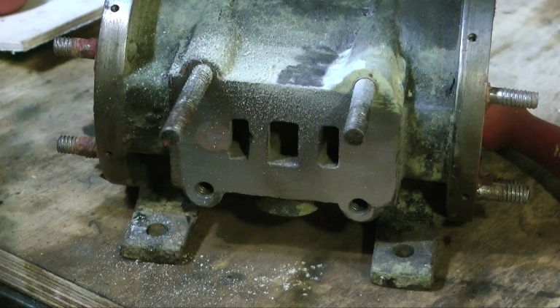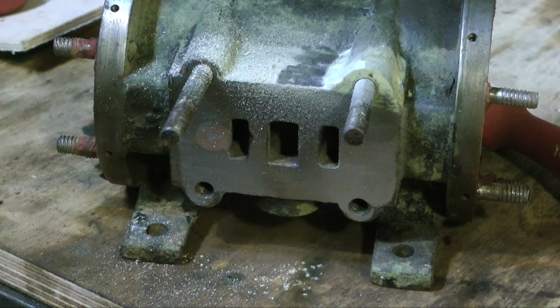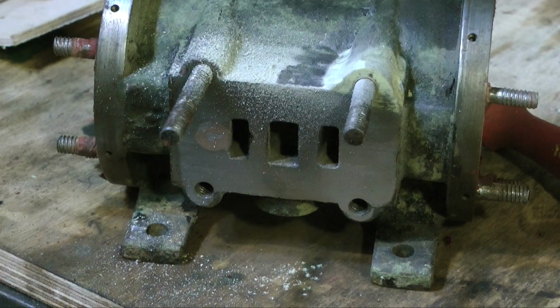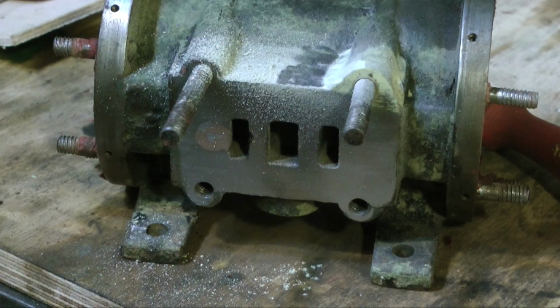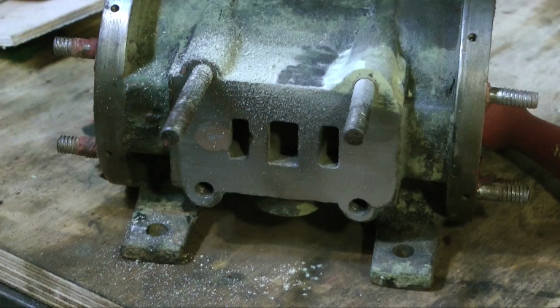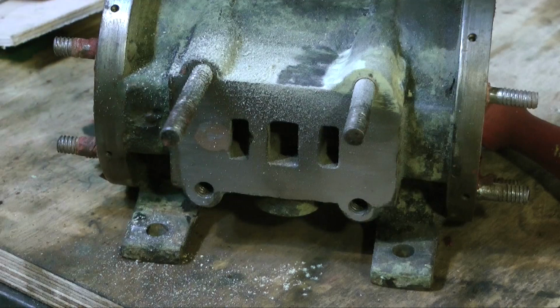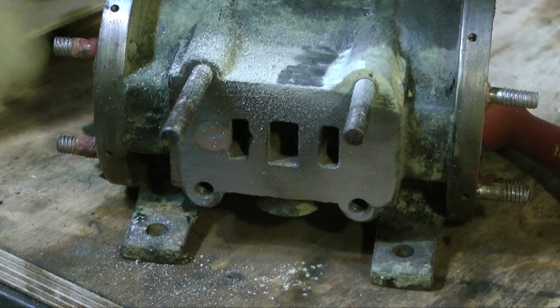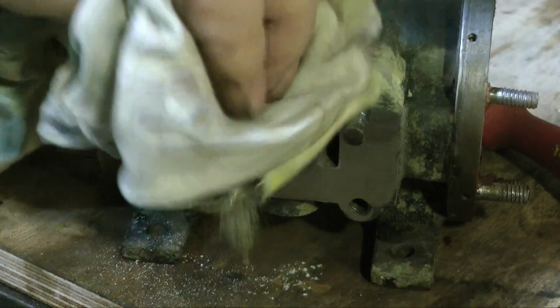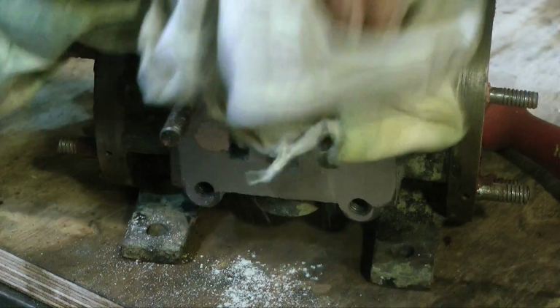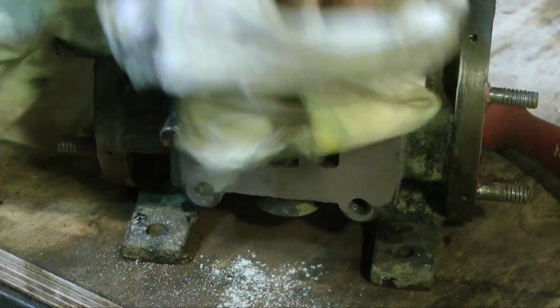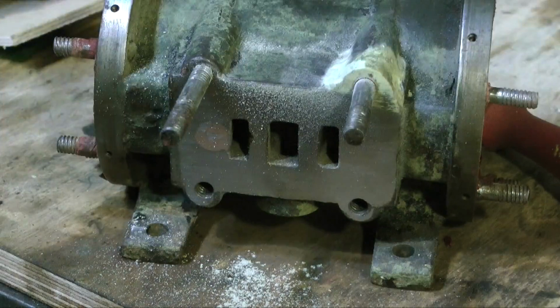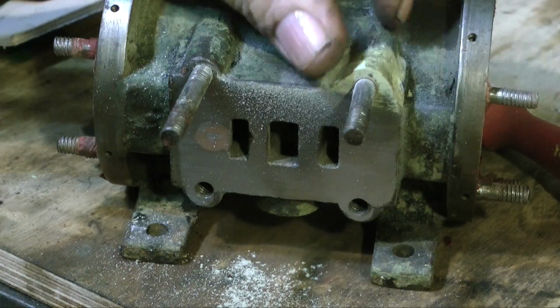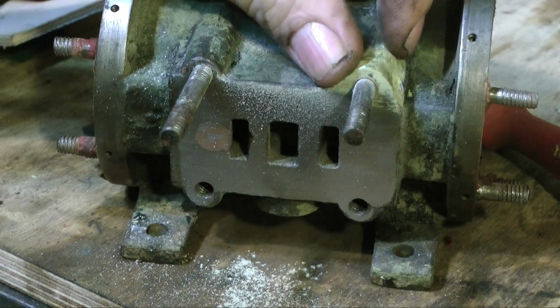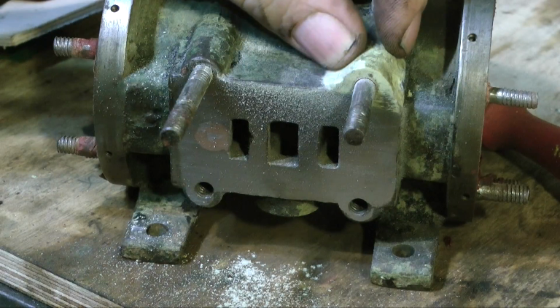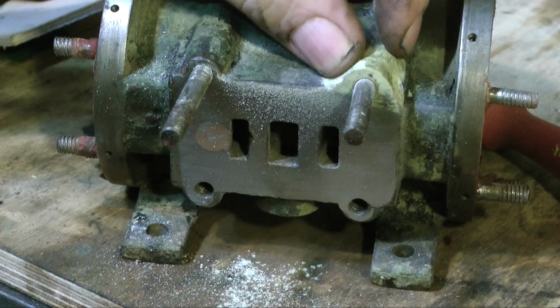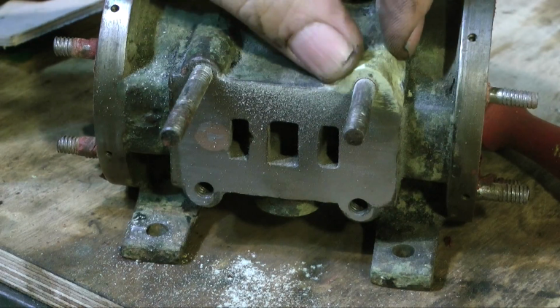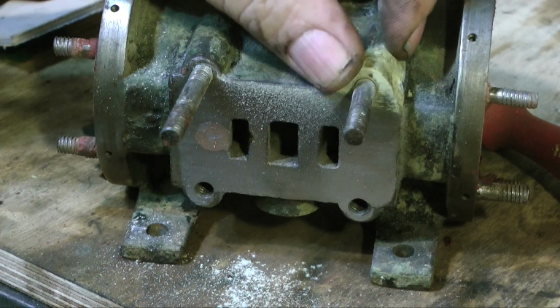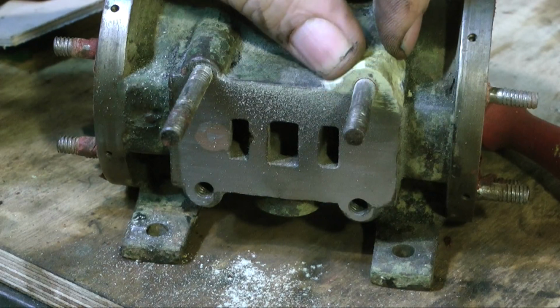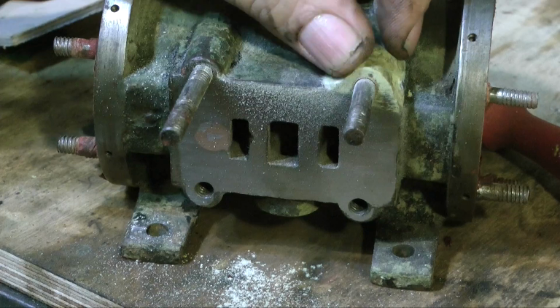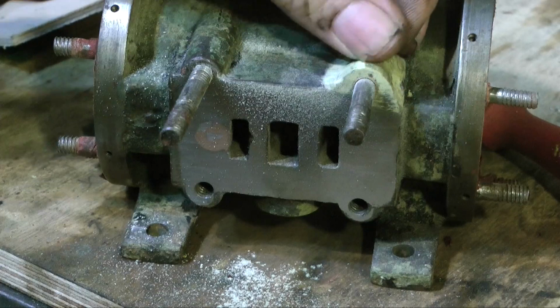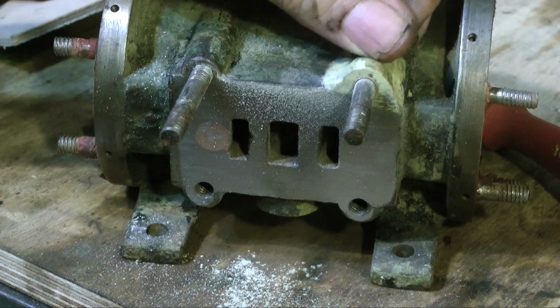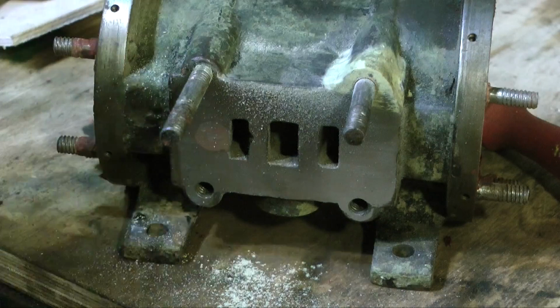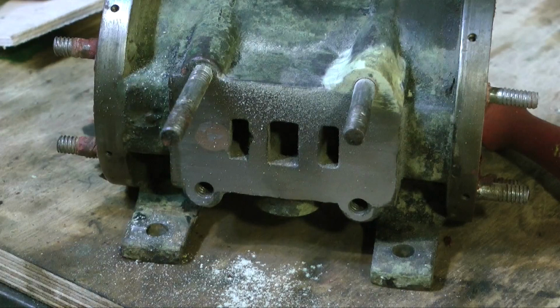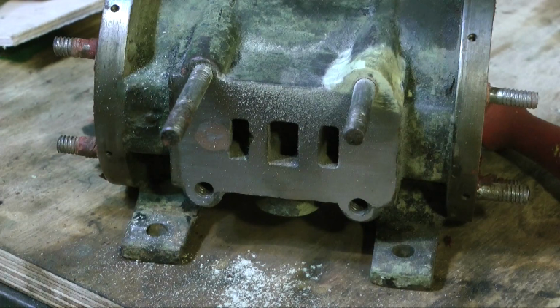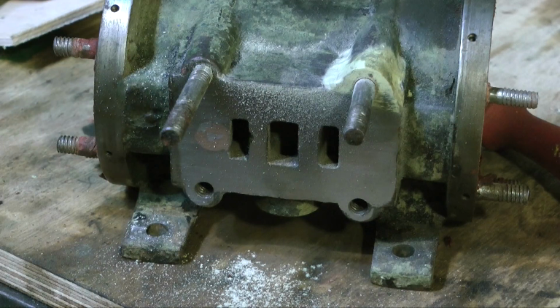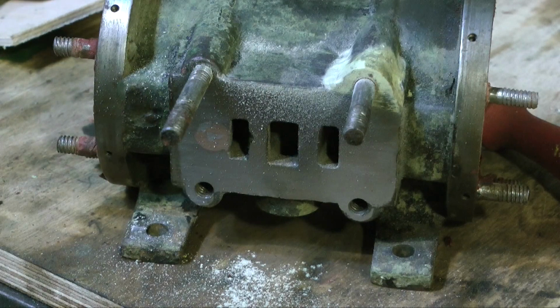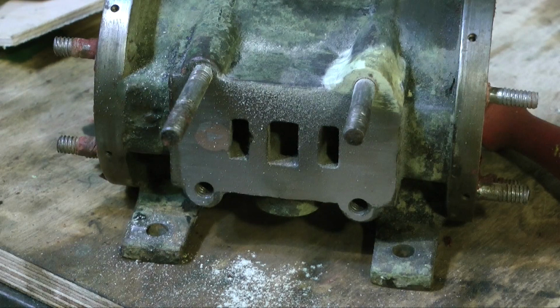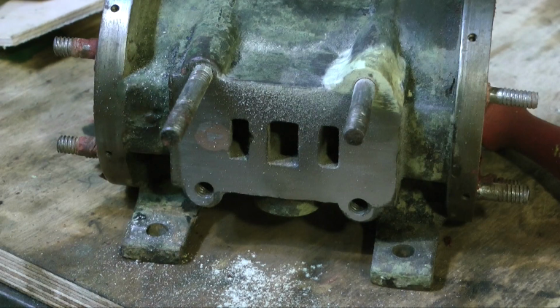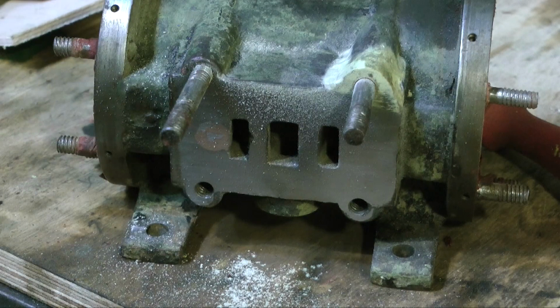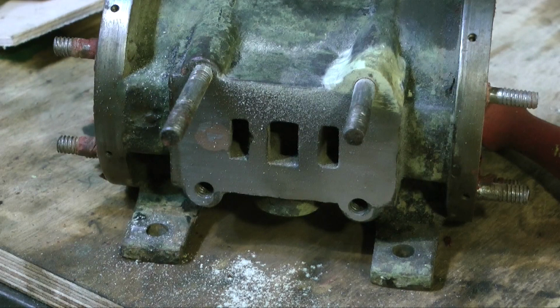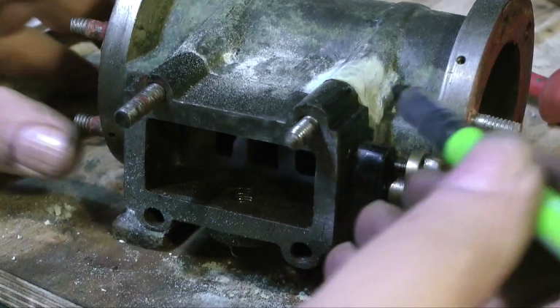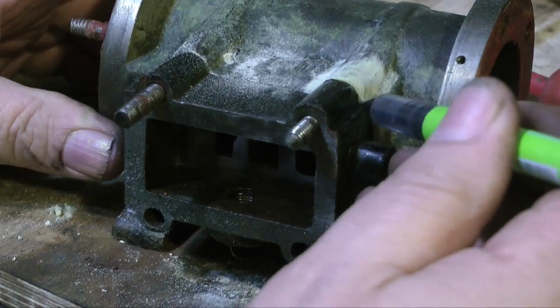I profiled the milliput on the port face in the same method I showed in one of the previous videos, by running the entire cylinder and port face up and down a piece of wet to dry sandpaper on a metal block.